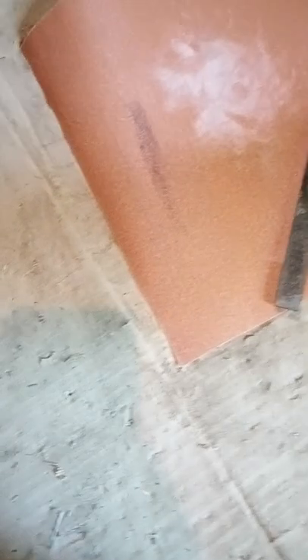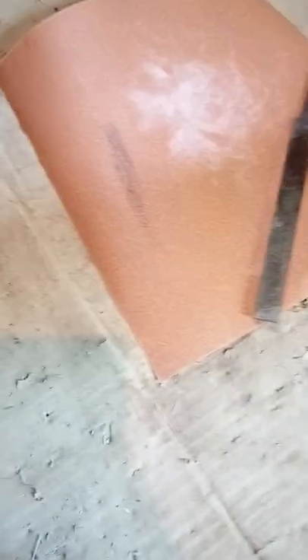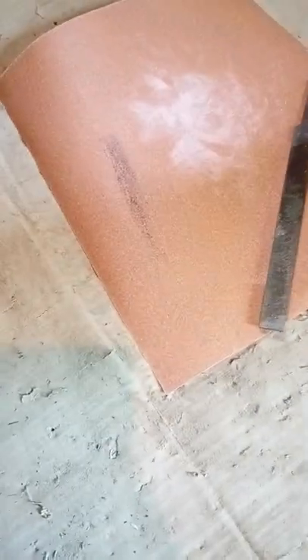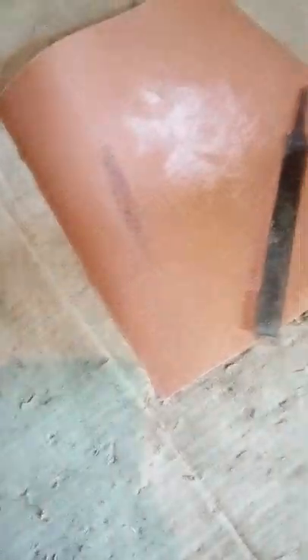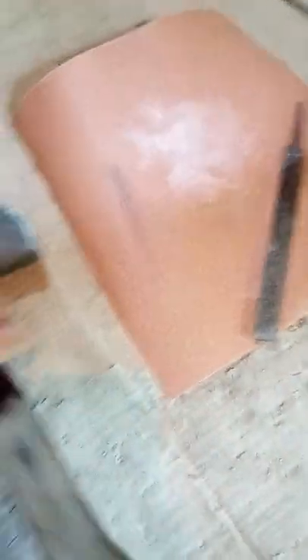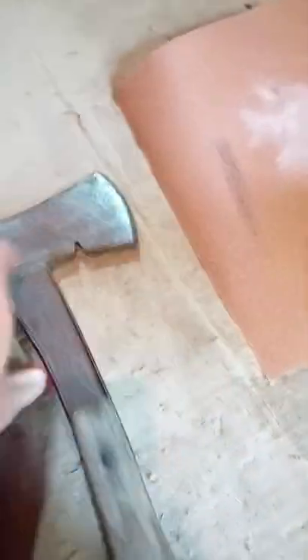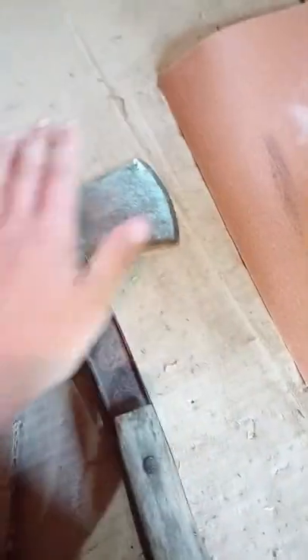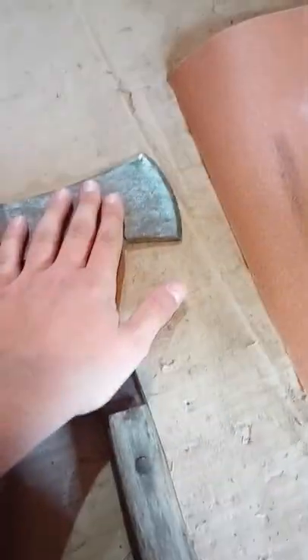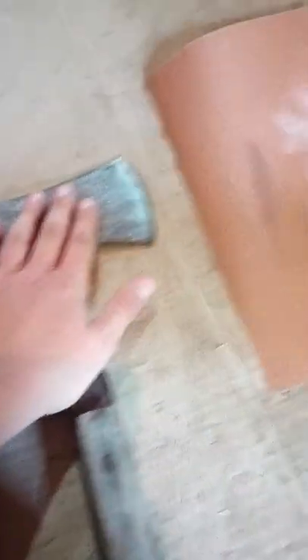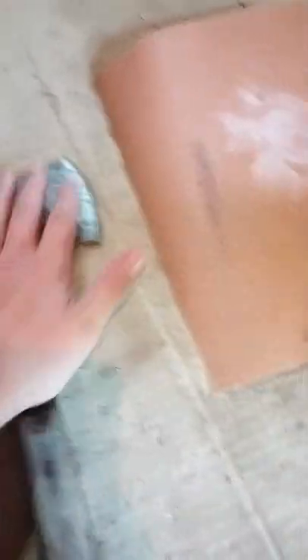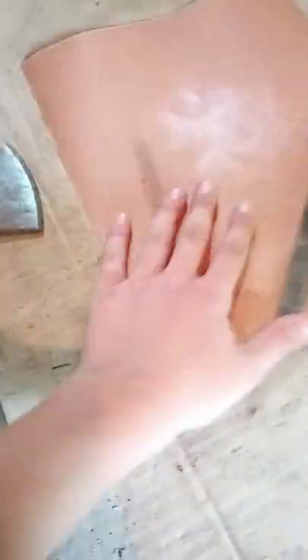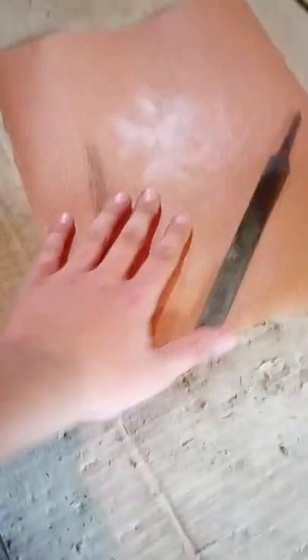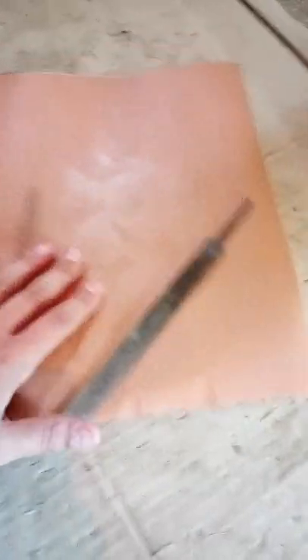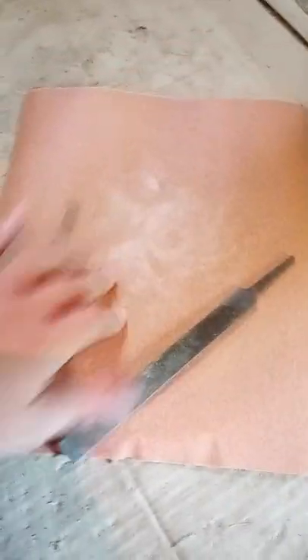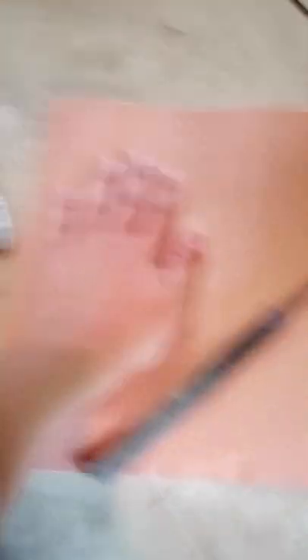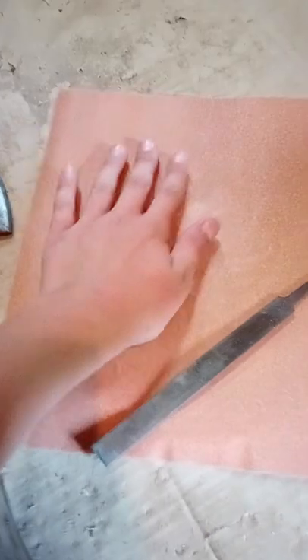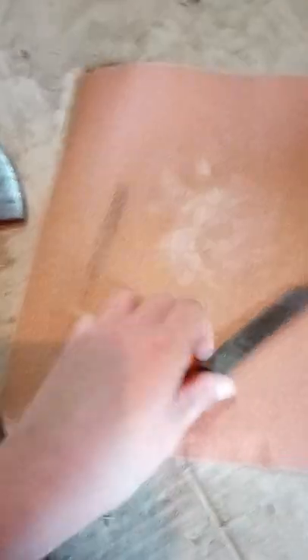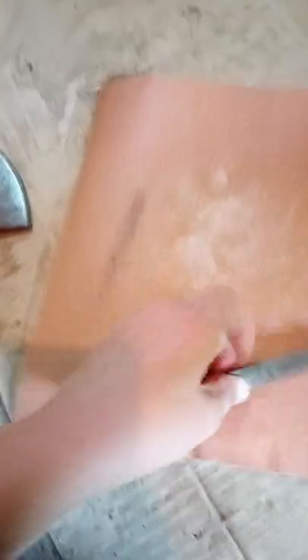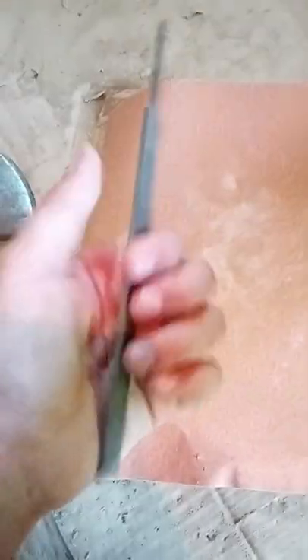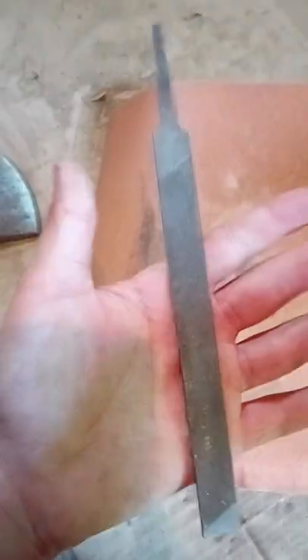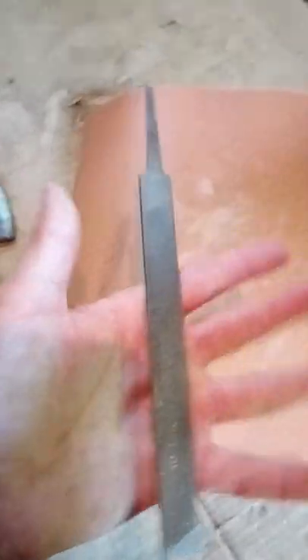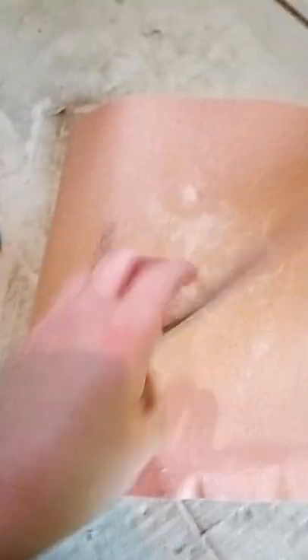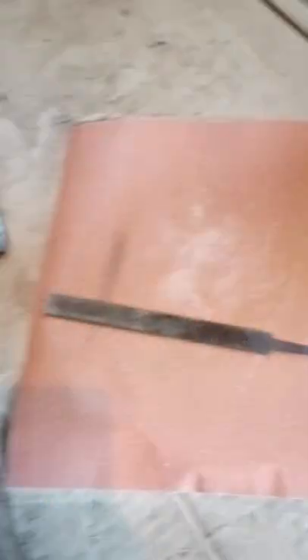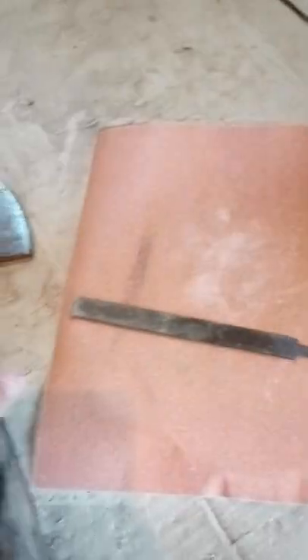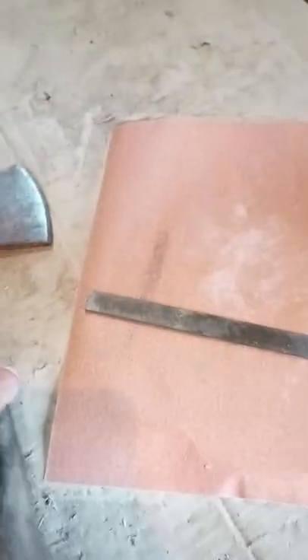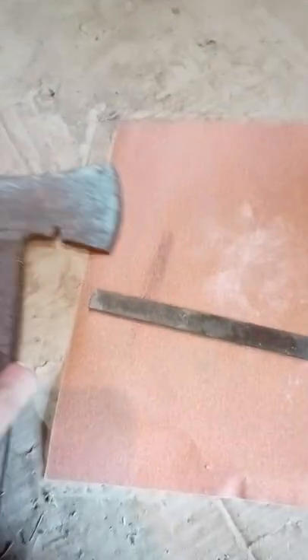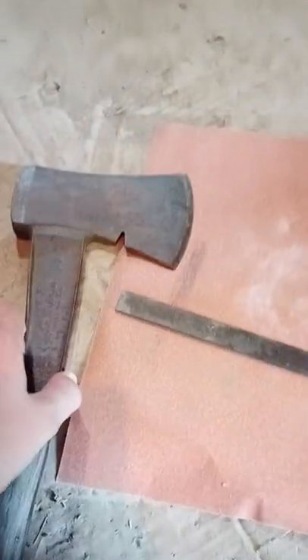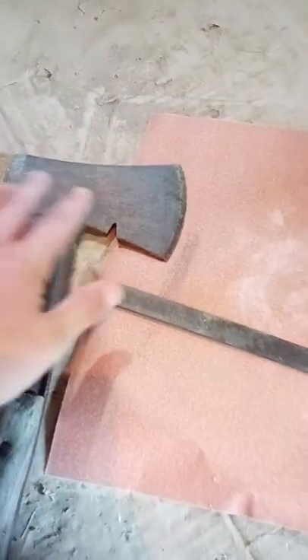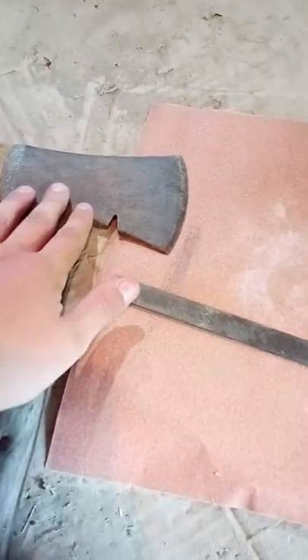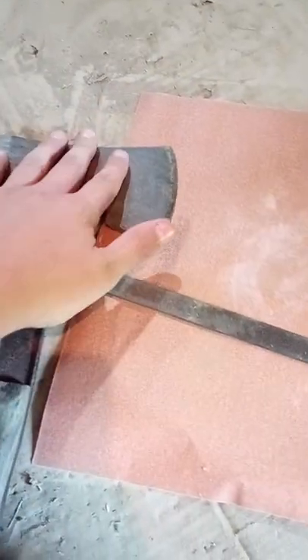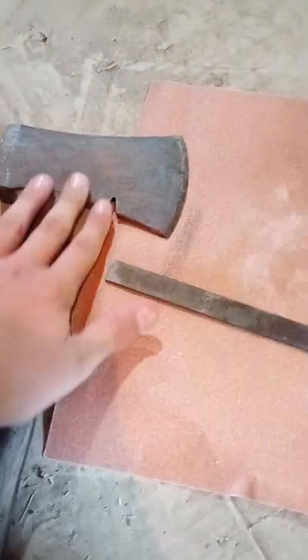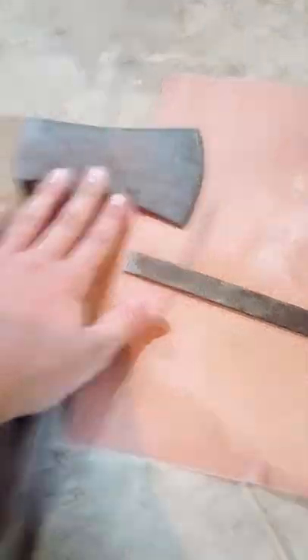All right, so on the short, we're going to be trying to fix this axe. This is what I have: sandpaper and this file. So I'm just gonna get started with using the sandpaper against this.